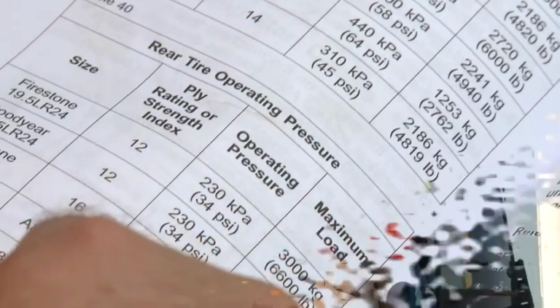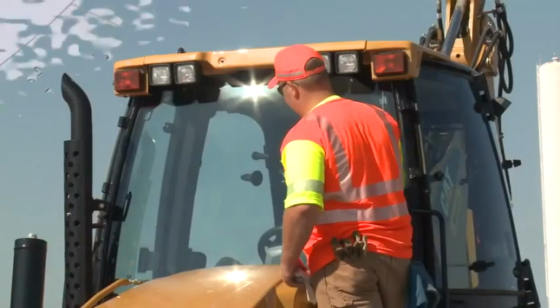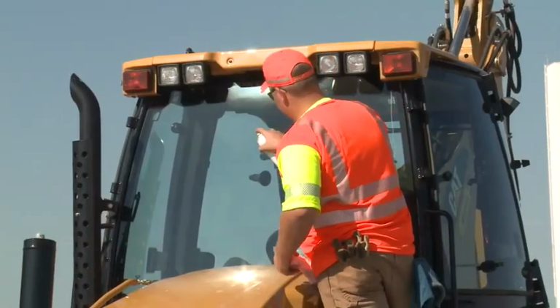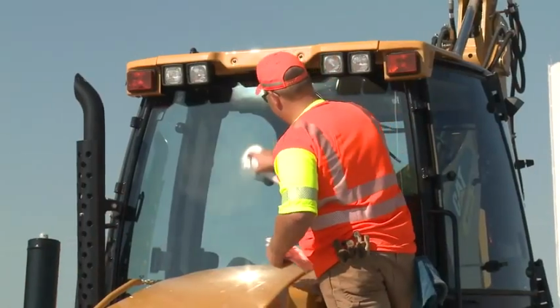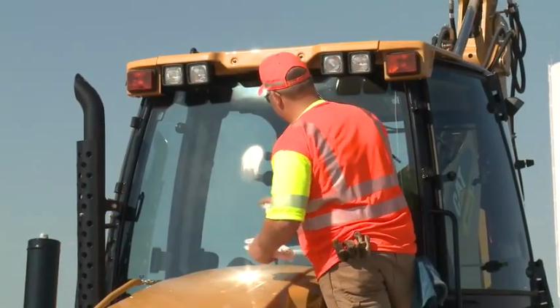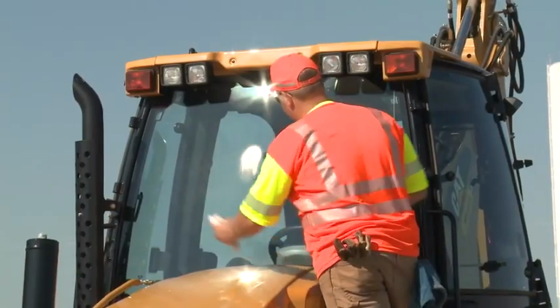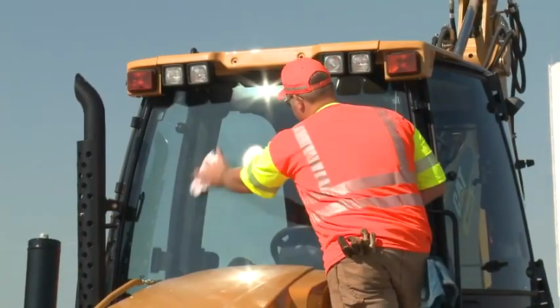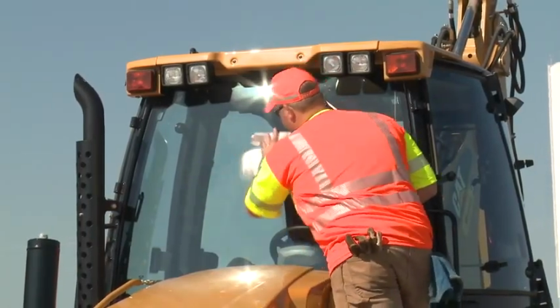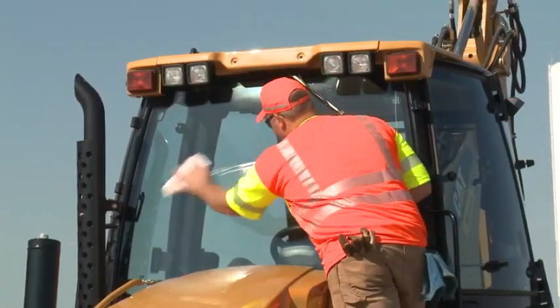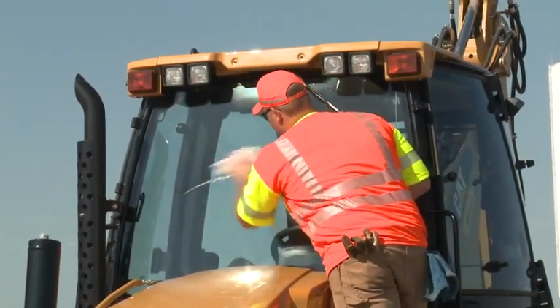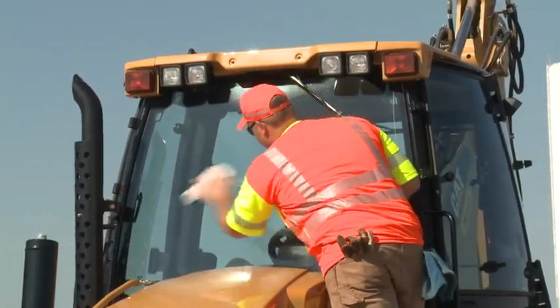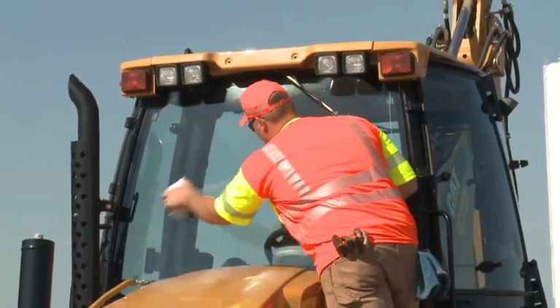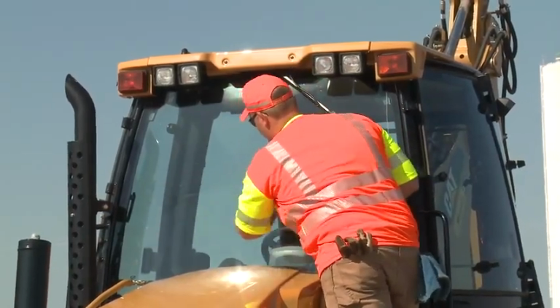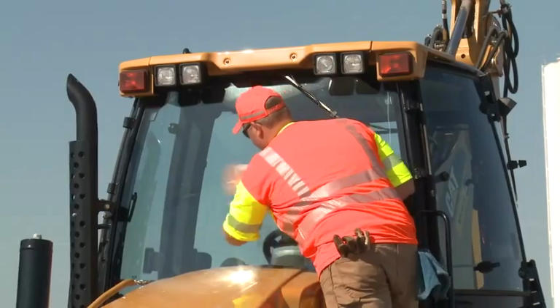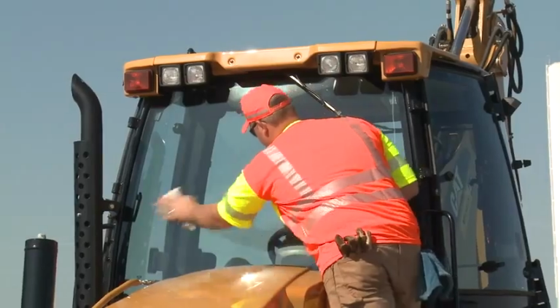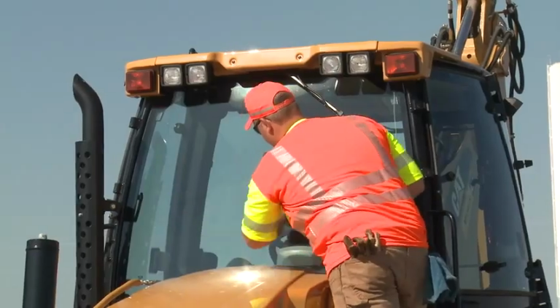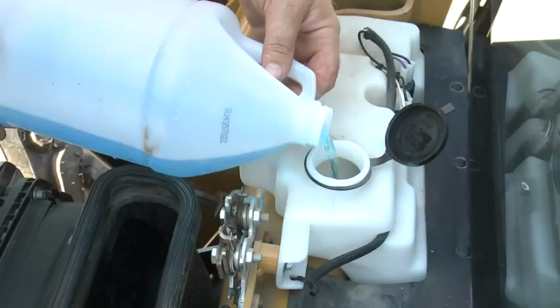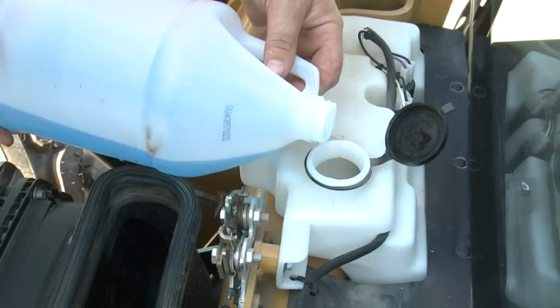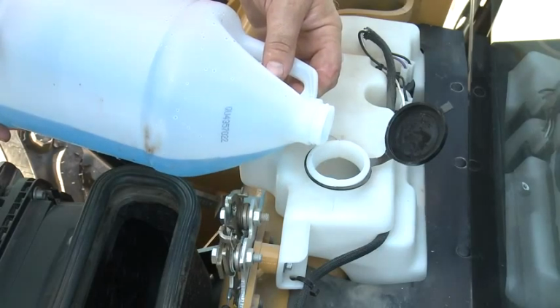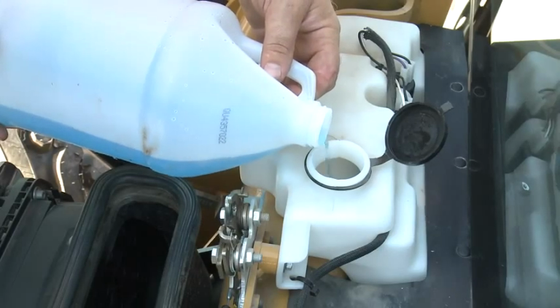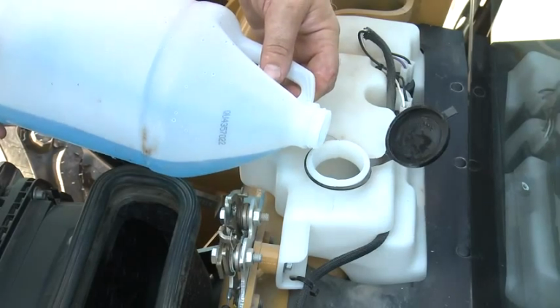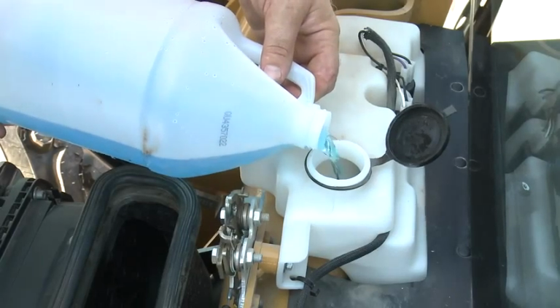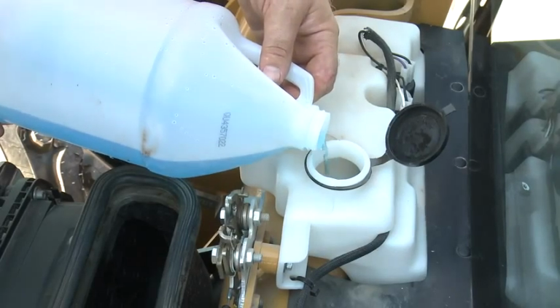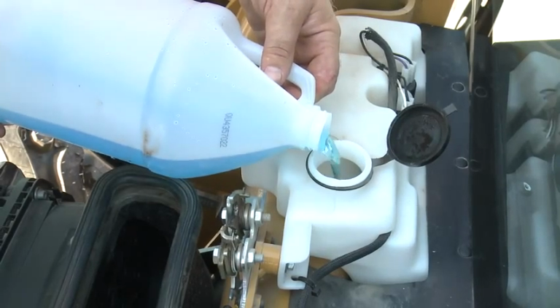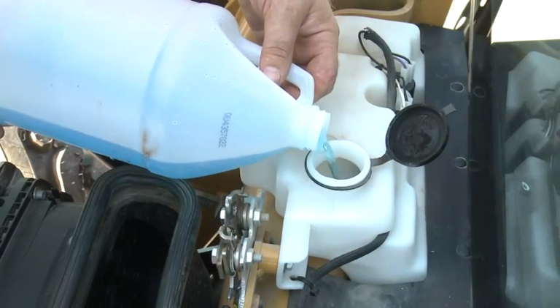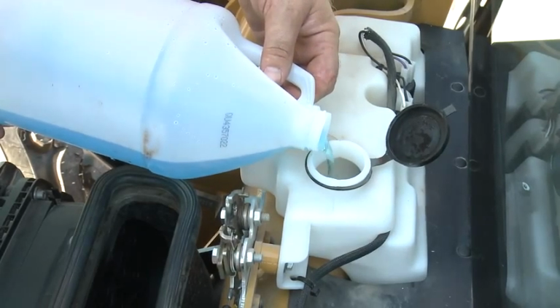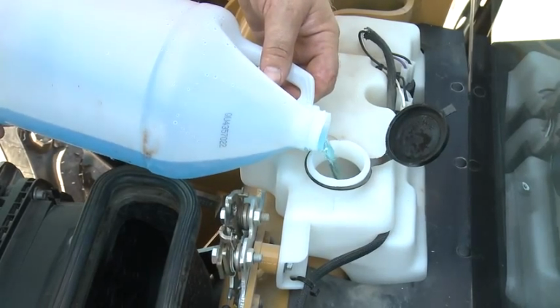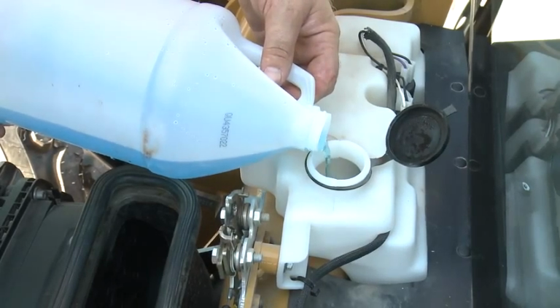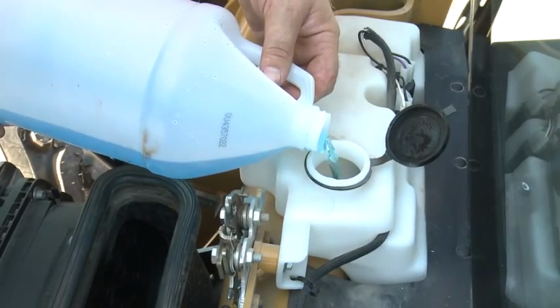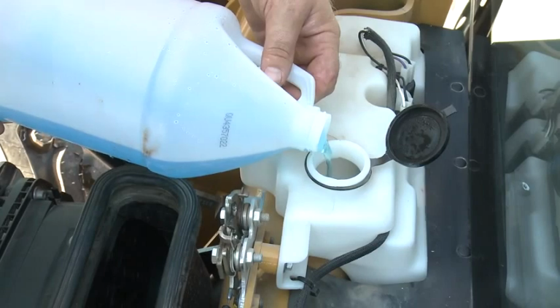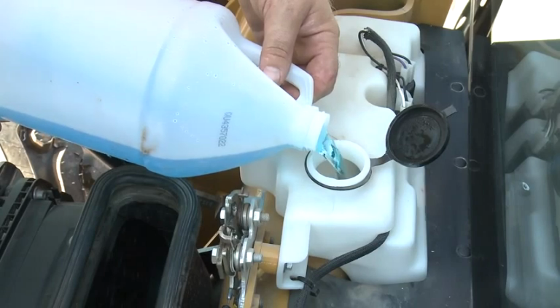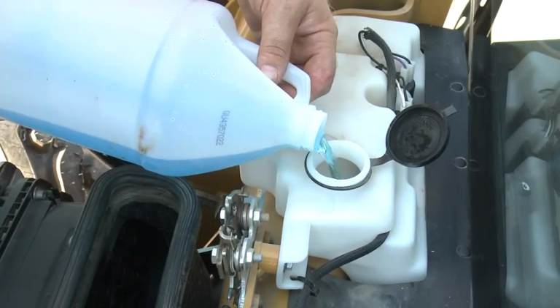It is important to have a clean windshield if the backhoe is so equipped. Open the windshield washer reservoir and check the level. Top up if necessary.